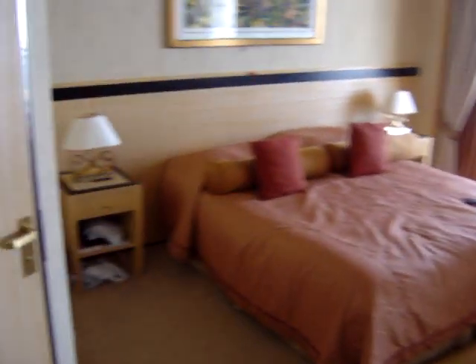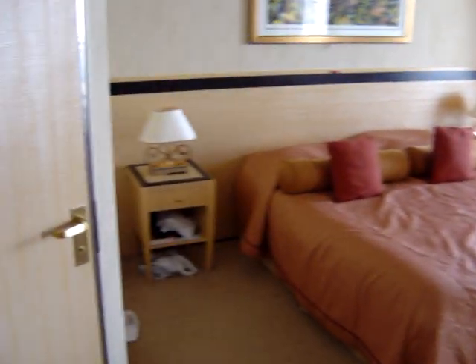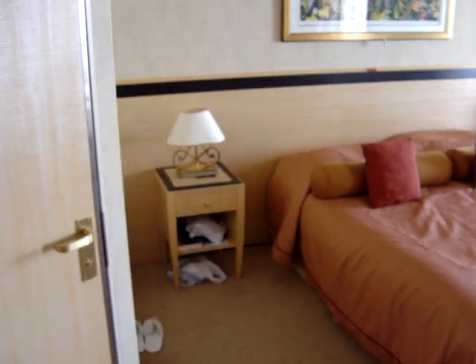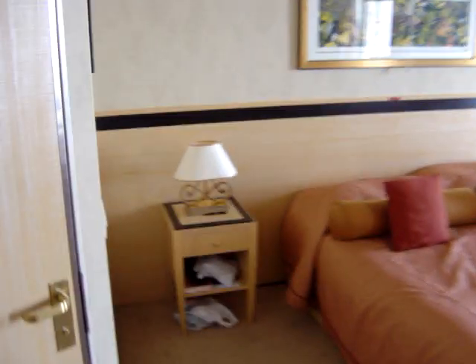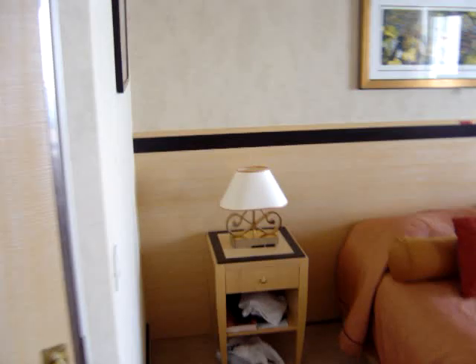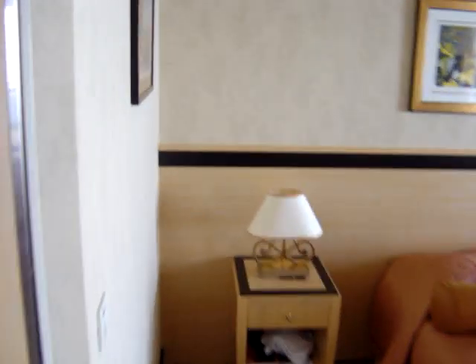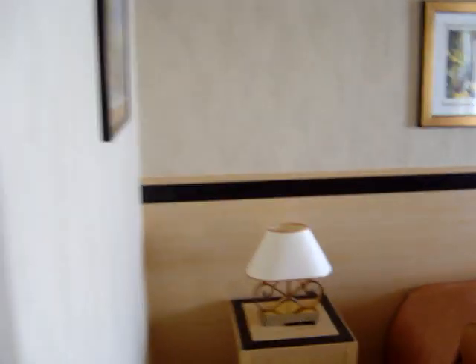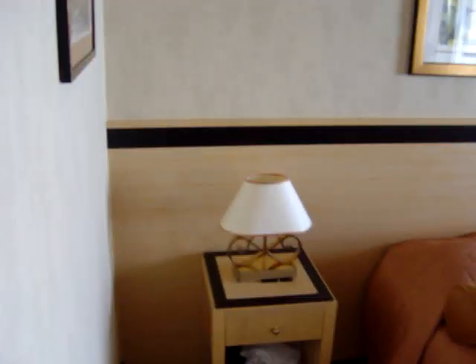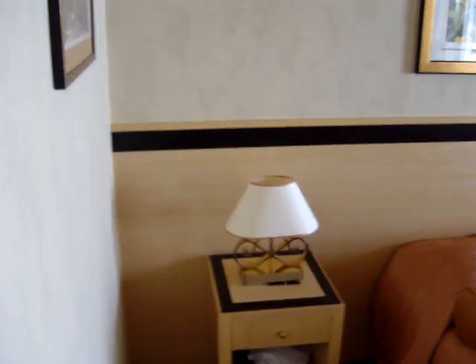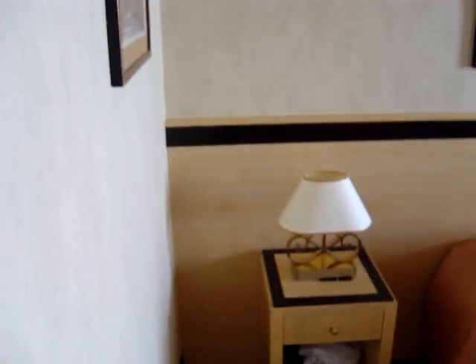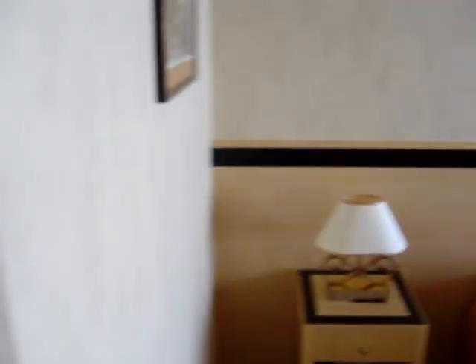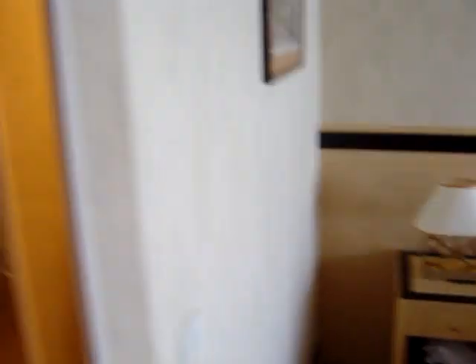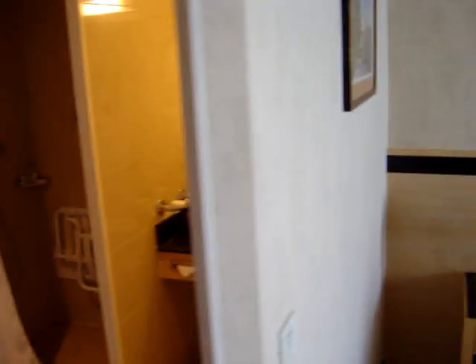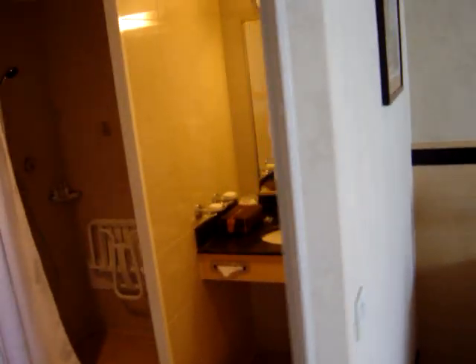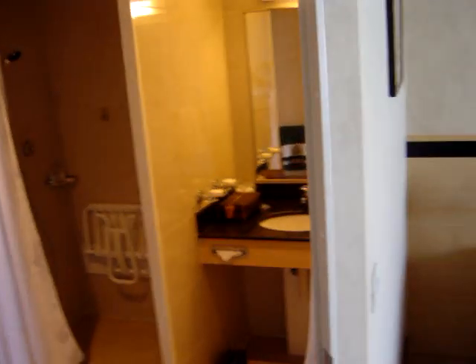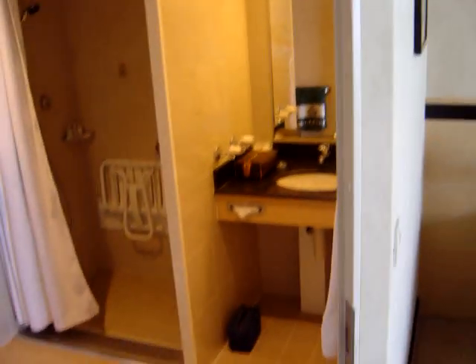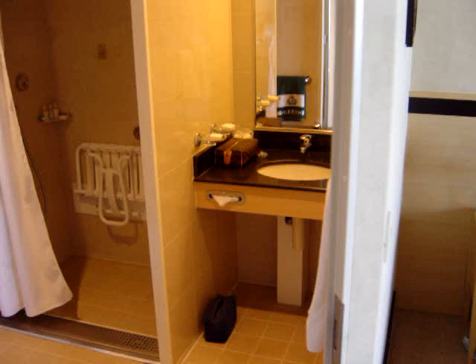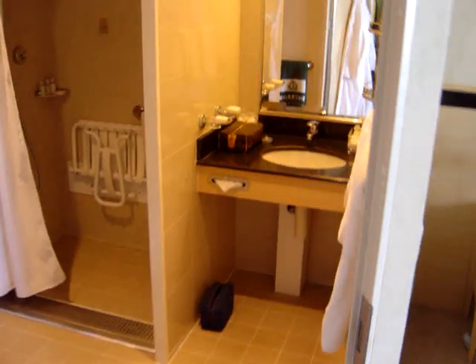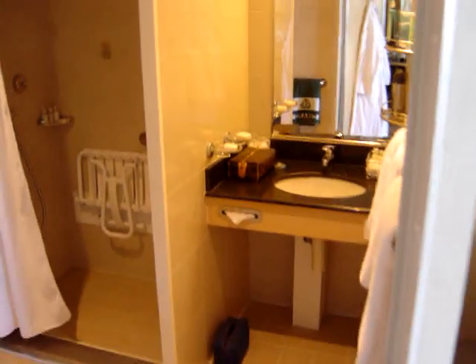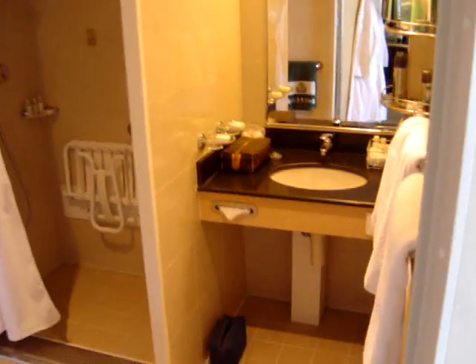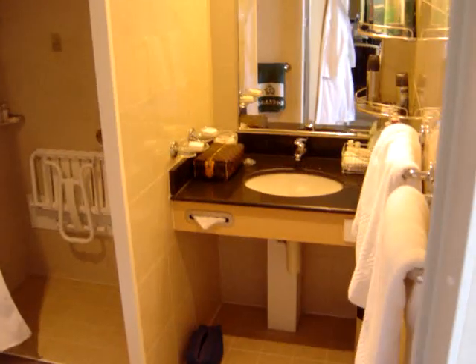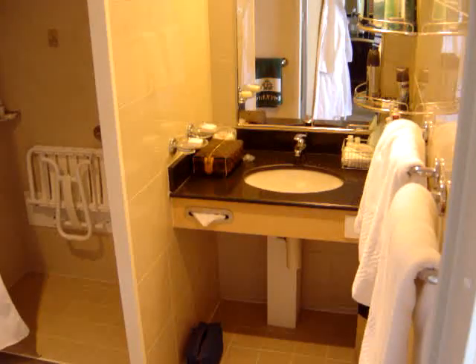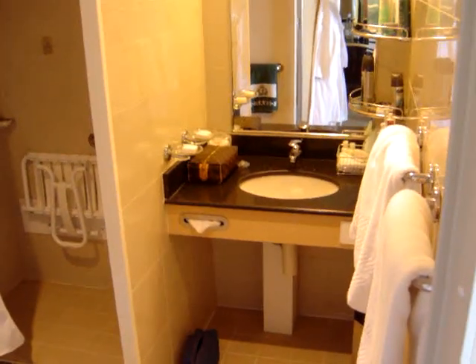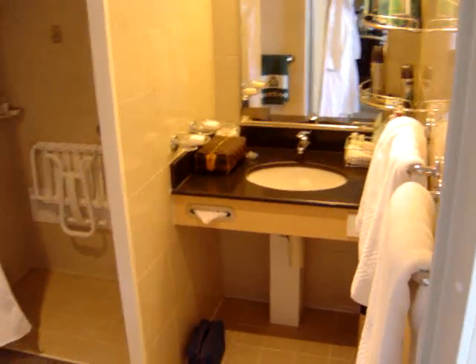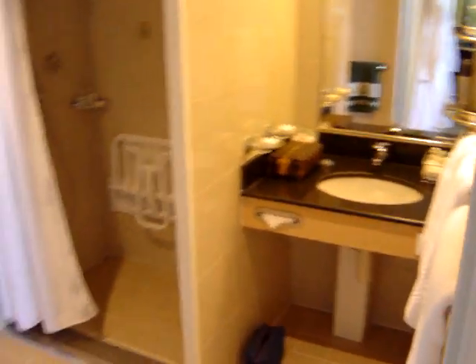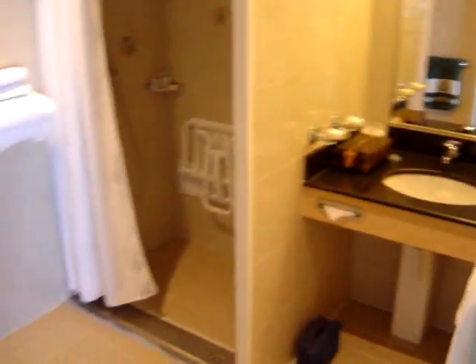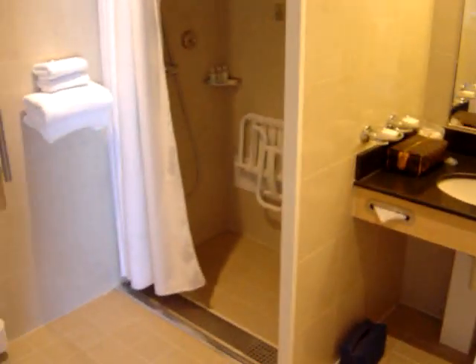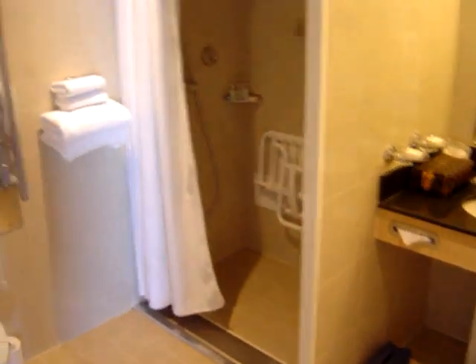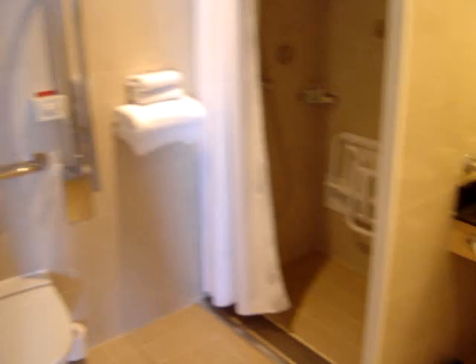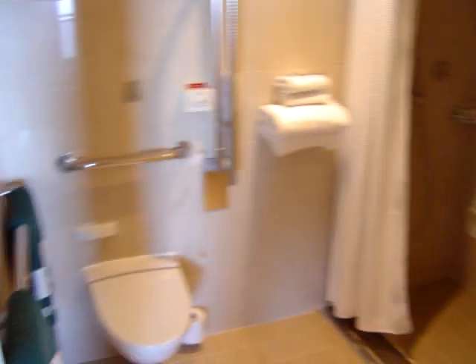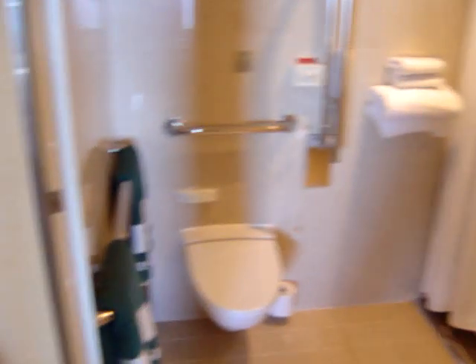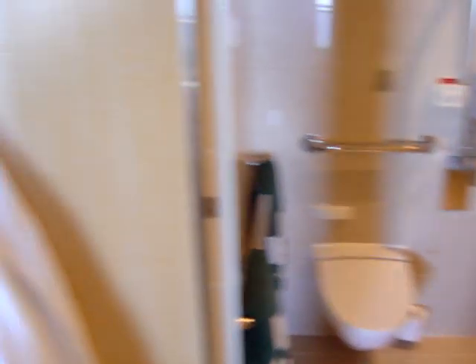Now, as I mentioned, because this is for disabled people as an option, what you'll find is only one basin, which is rather disappointing when you're used to having two basins. Instead of having a bath, it just has the shower and, of course, the toilet.